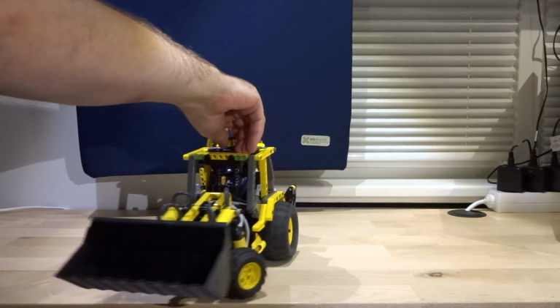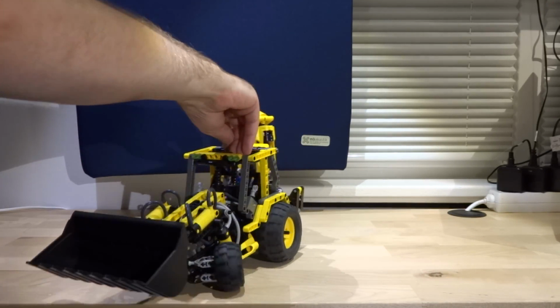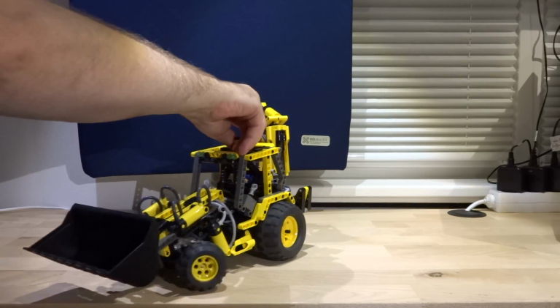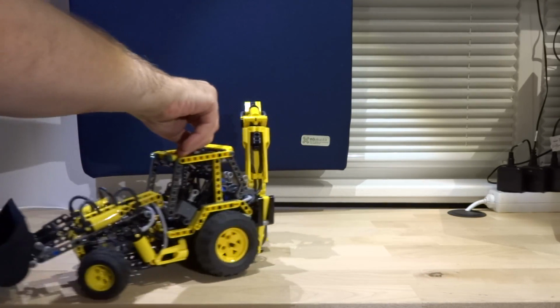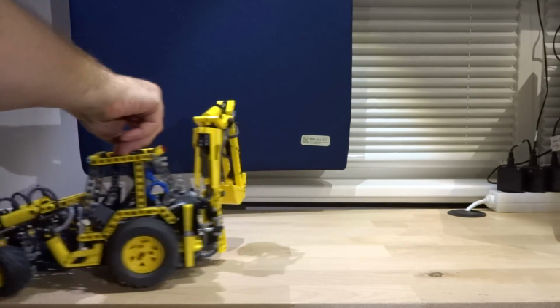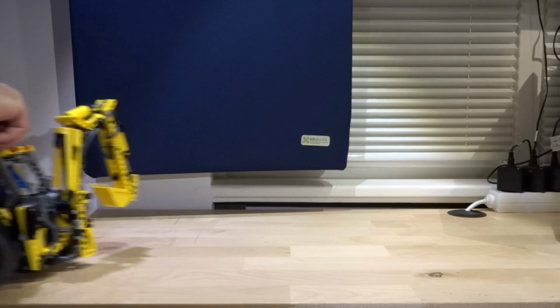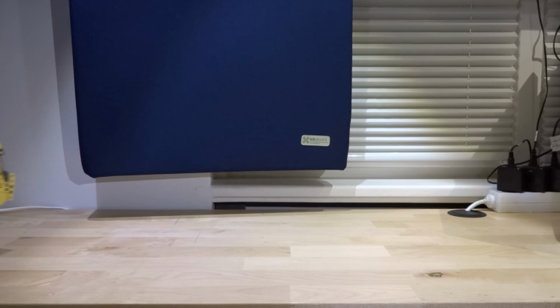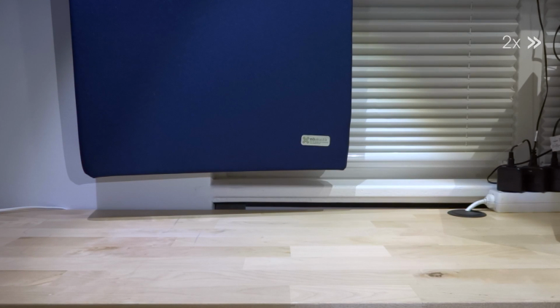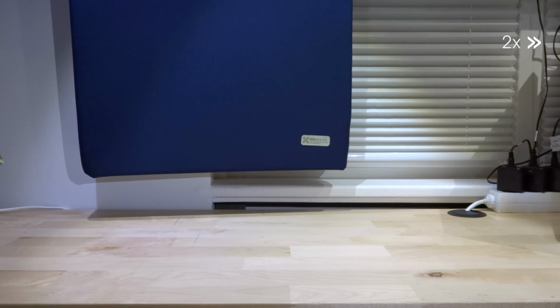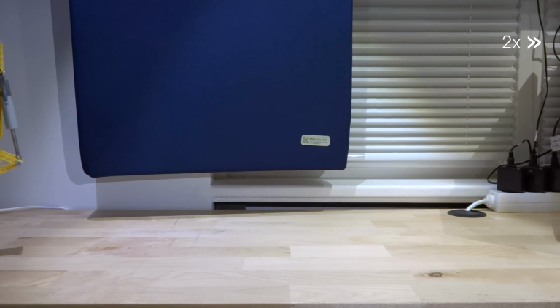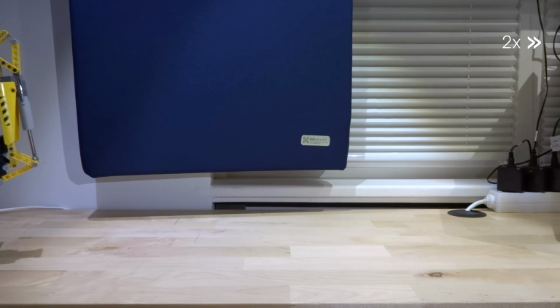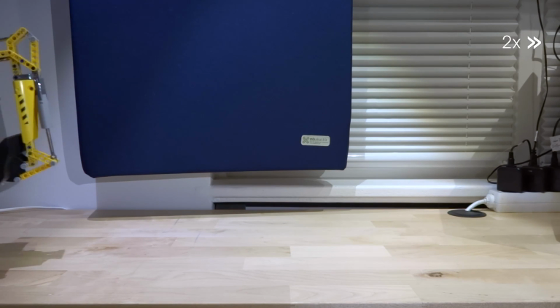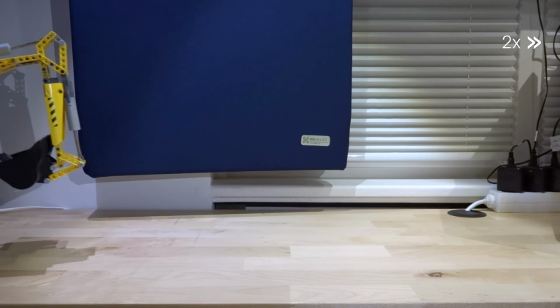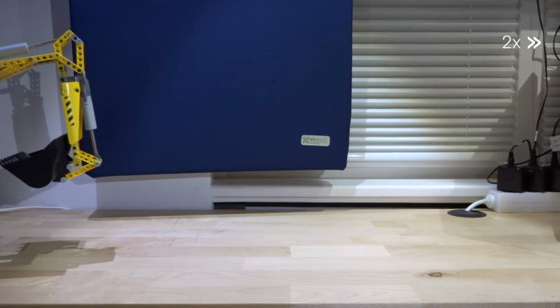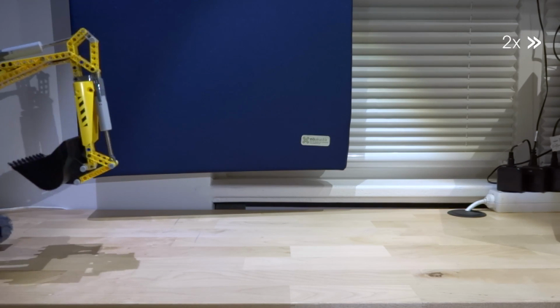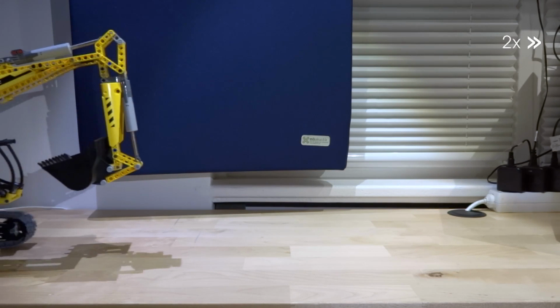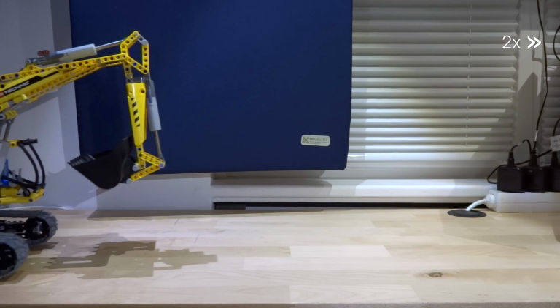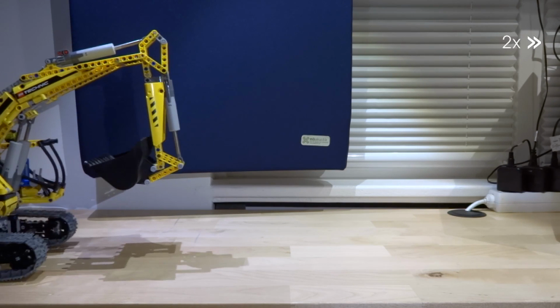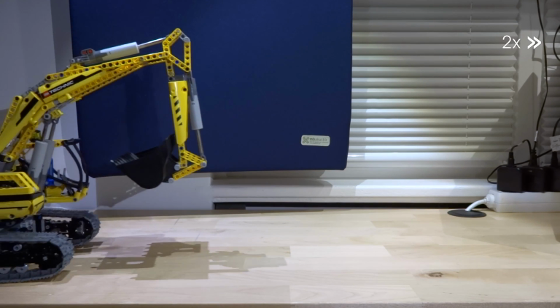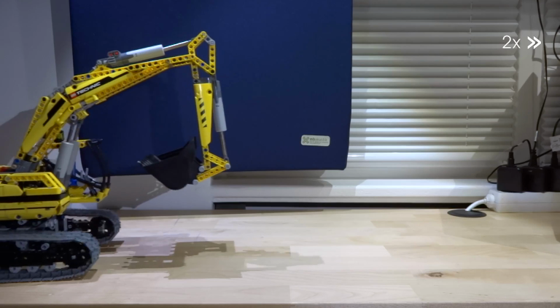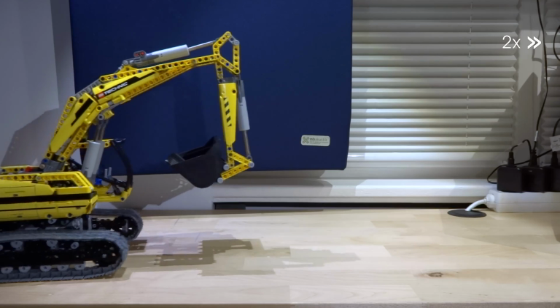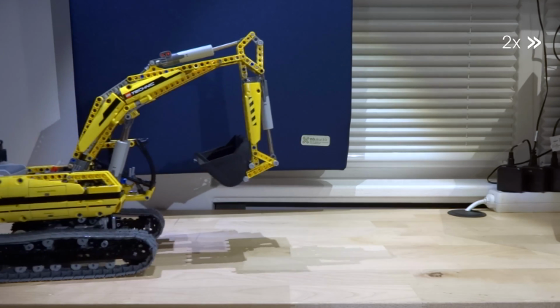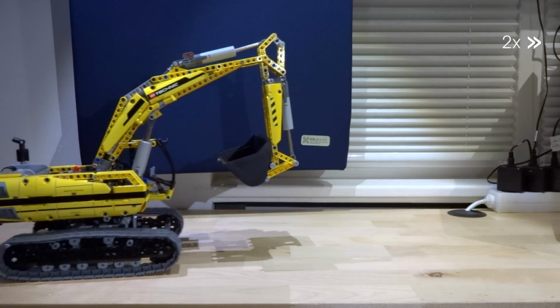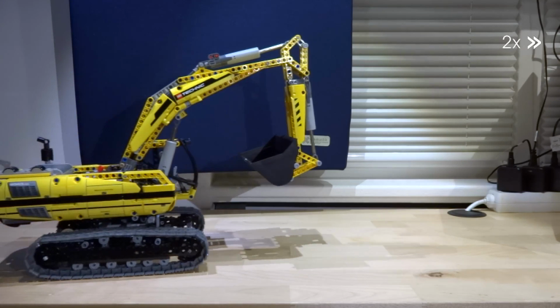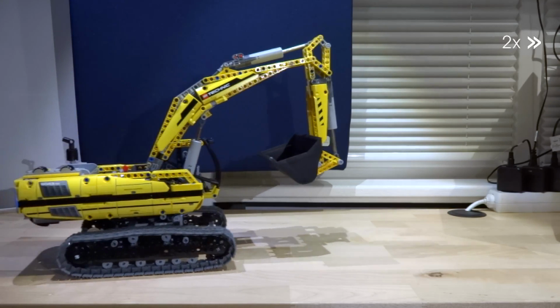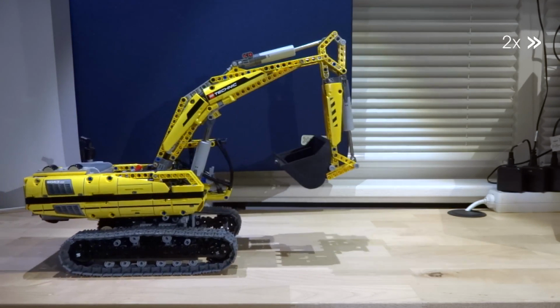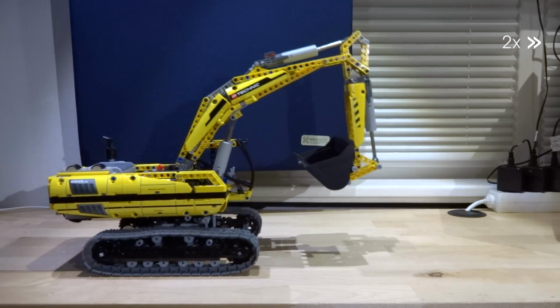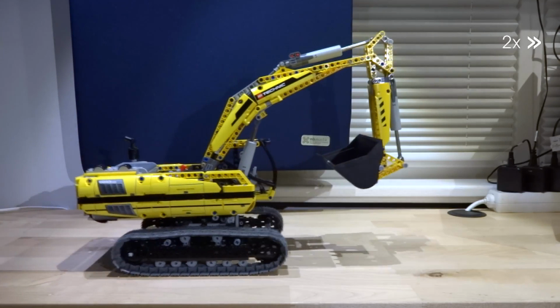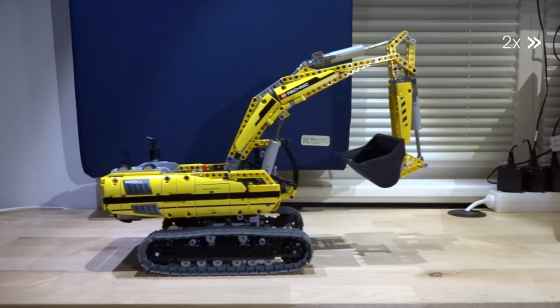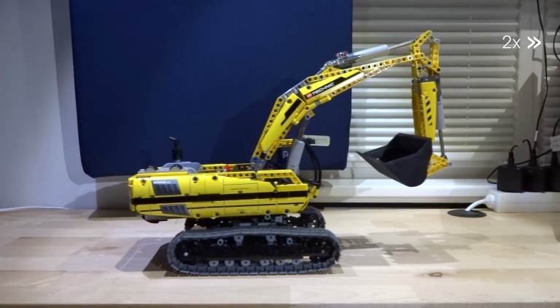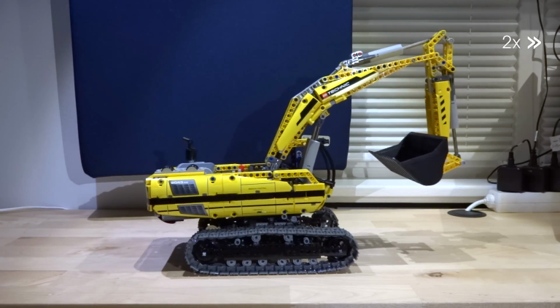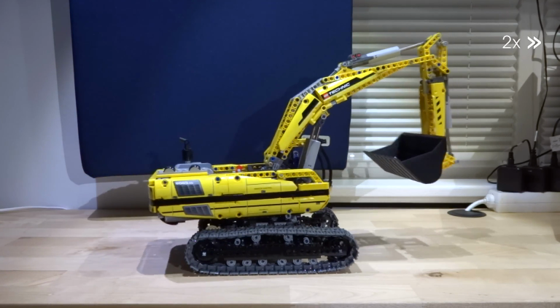It was, as far as I know, the LEGO set with the most pneumatic parts ever. In 2010 a real highlight was released: the motorized excavator 8043.